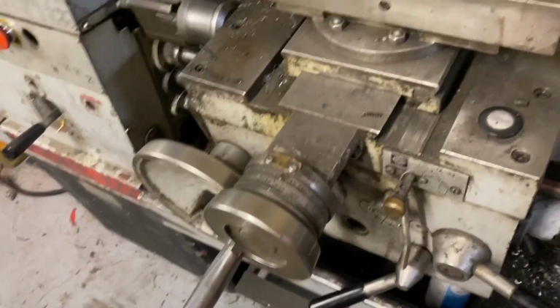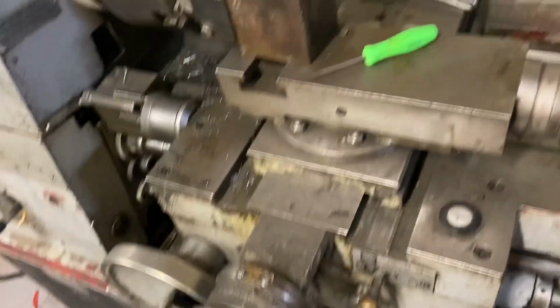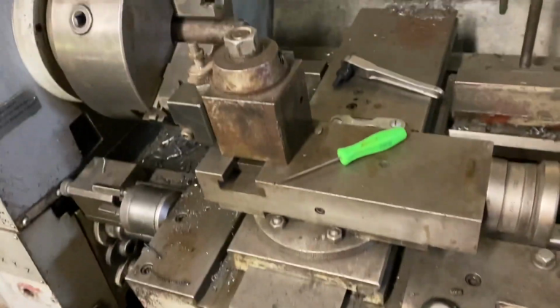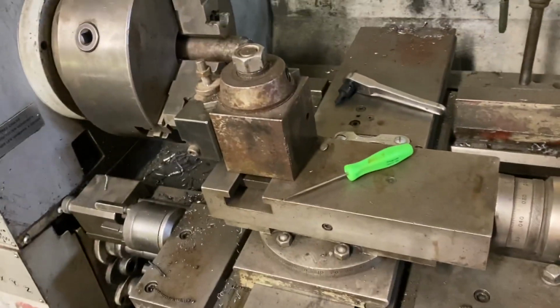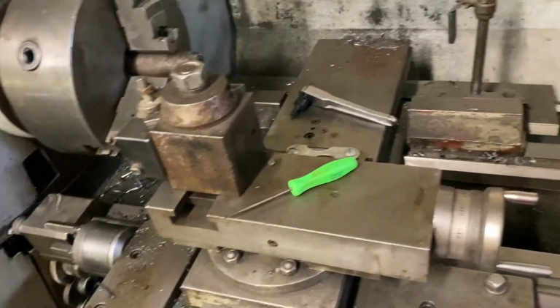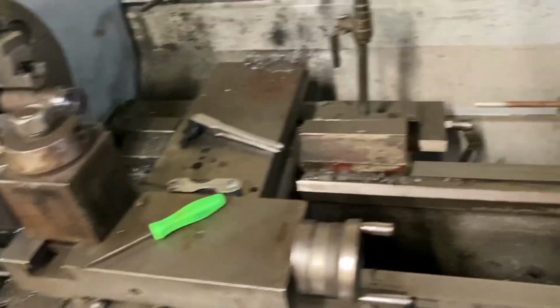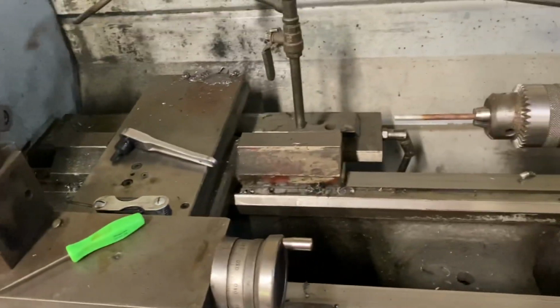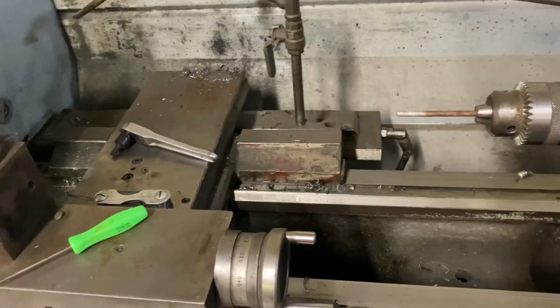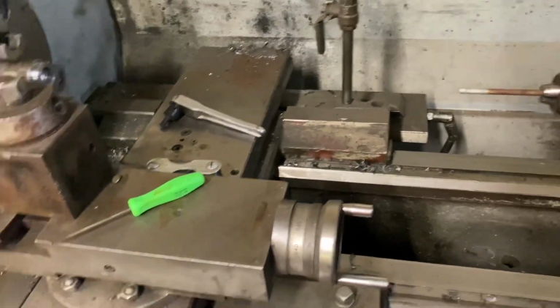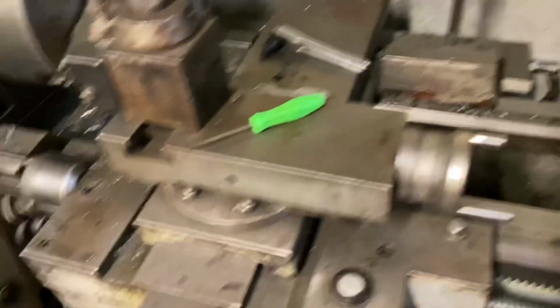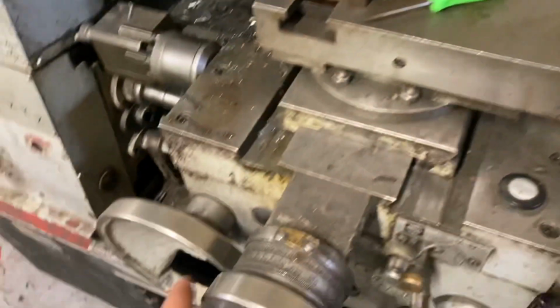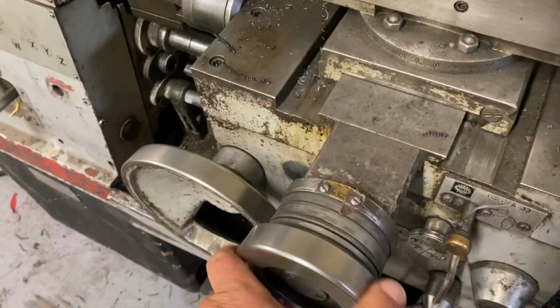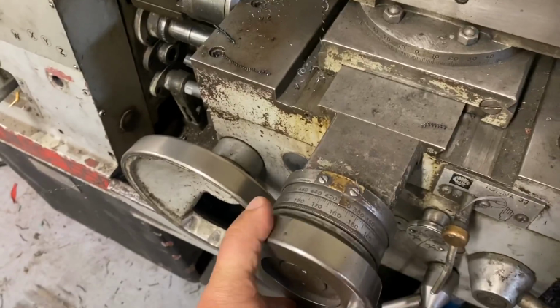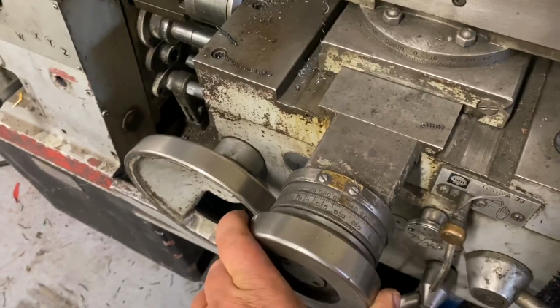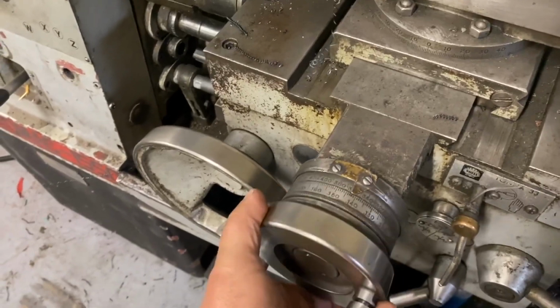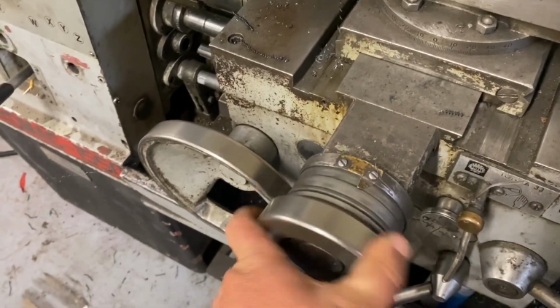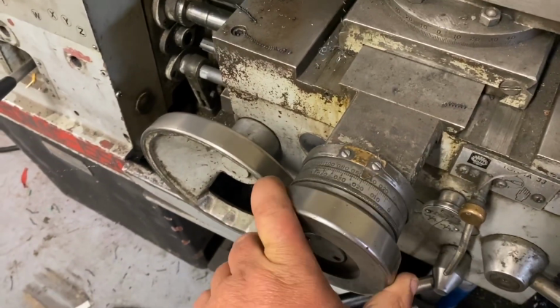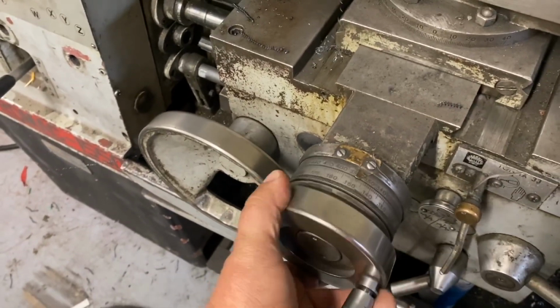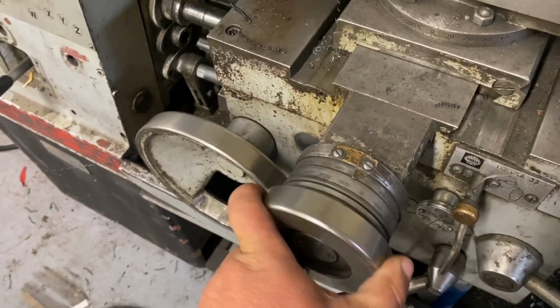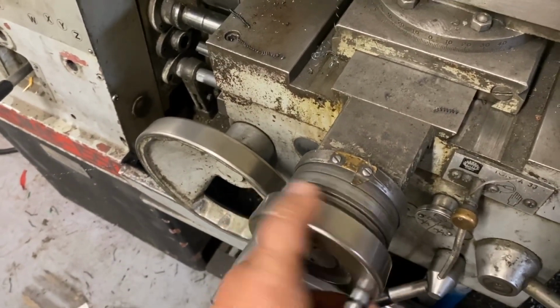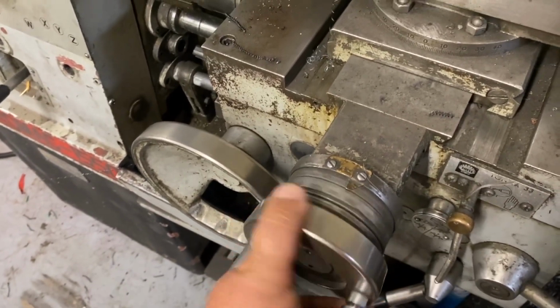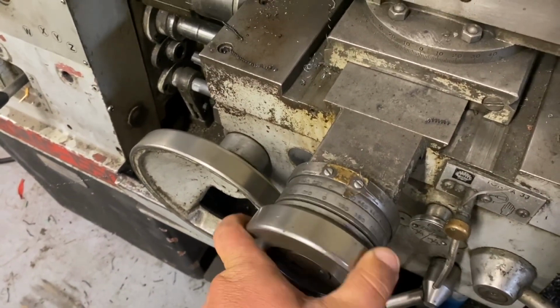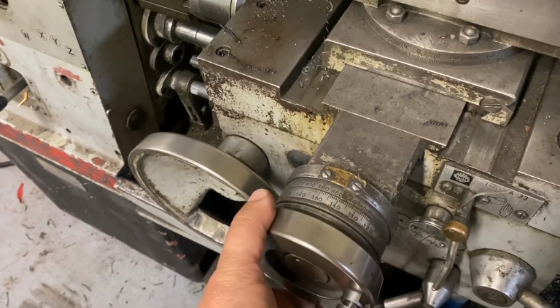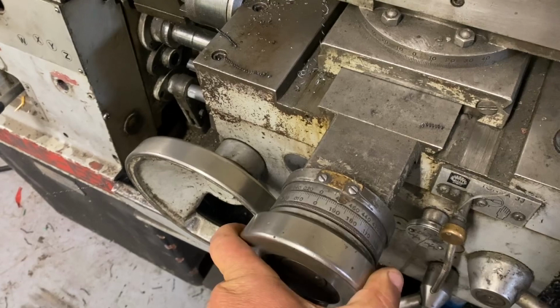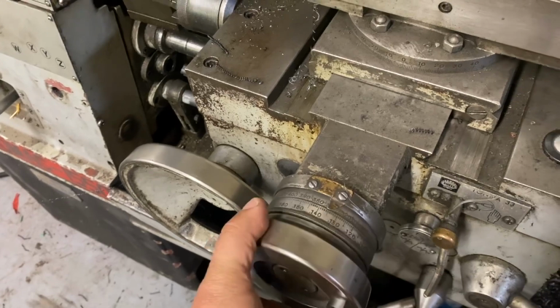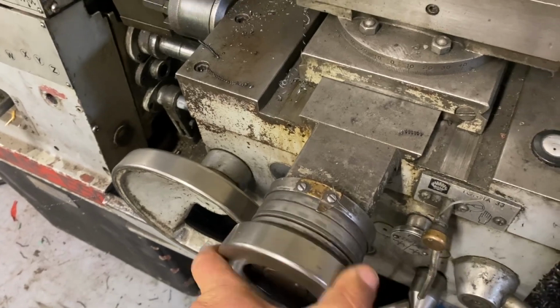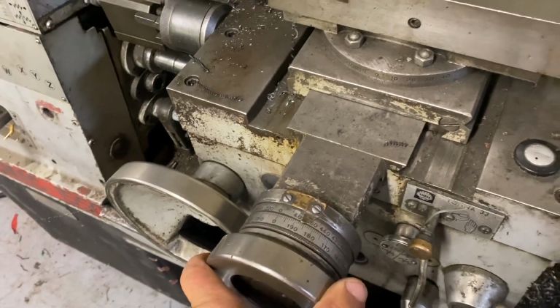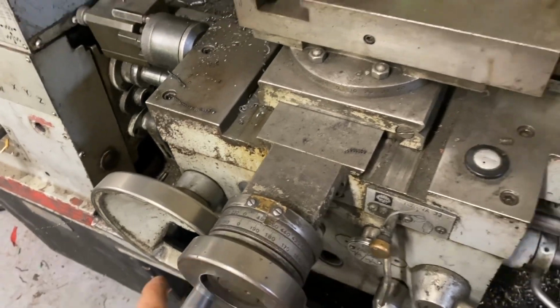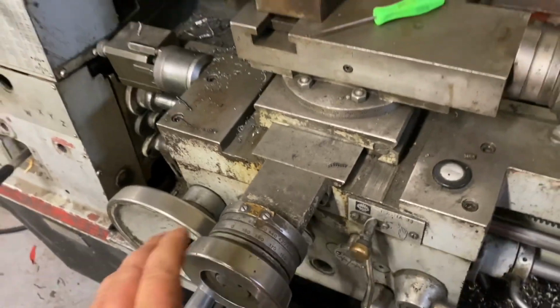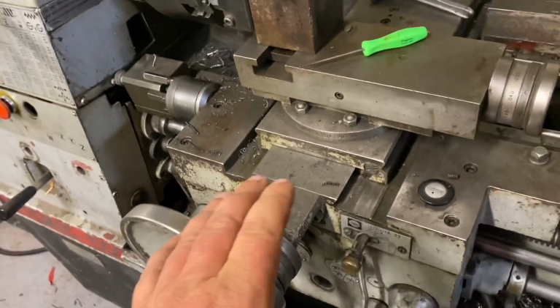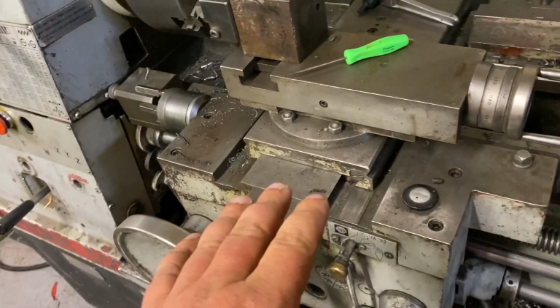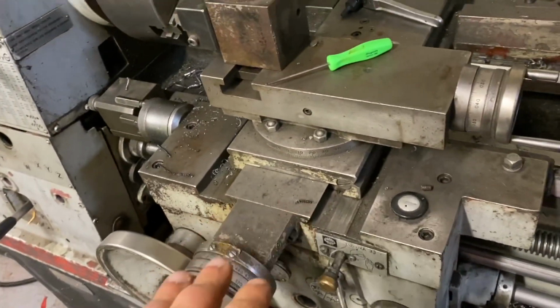Now, I've been using this machine a lot since I got her going, but there's like a full half turn — almost a full handle — before it starts engaging.